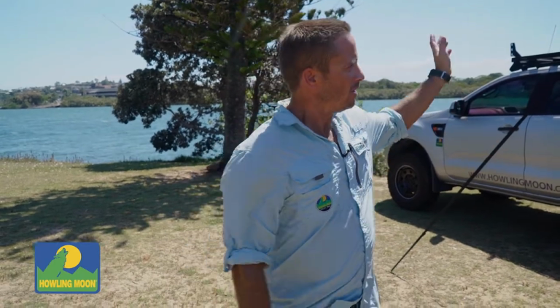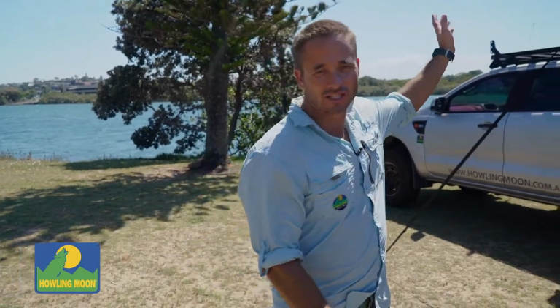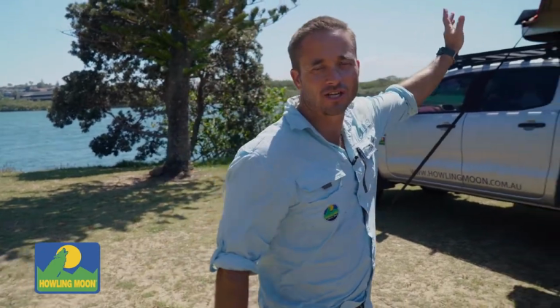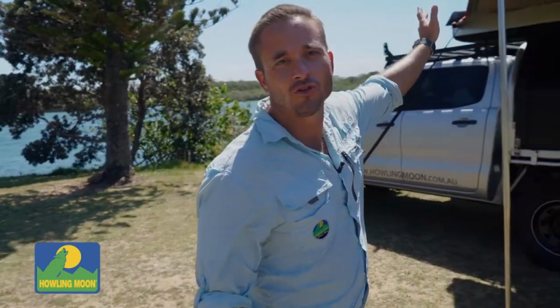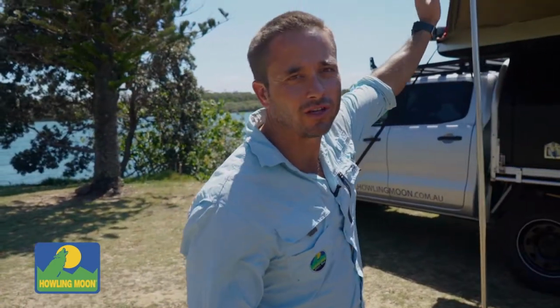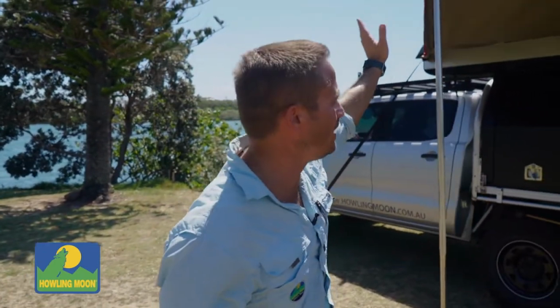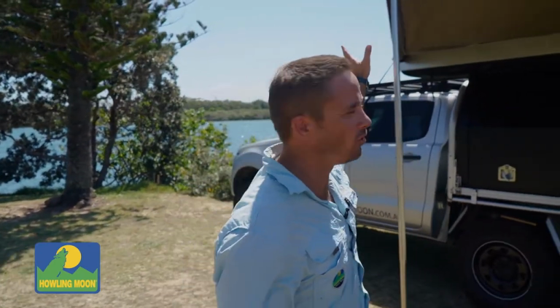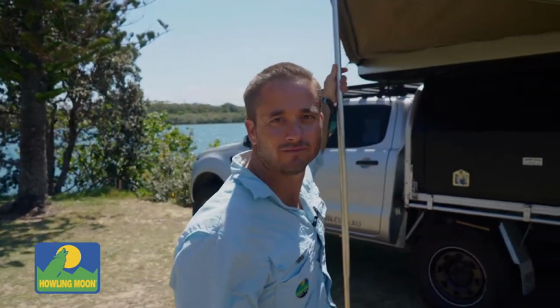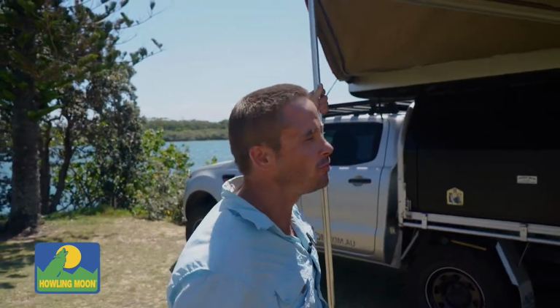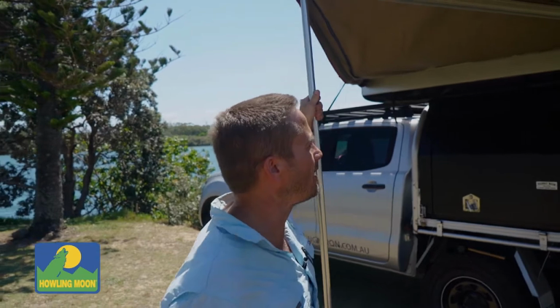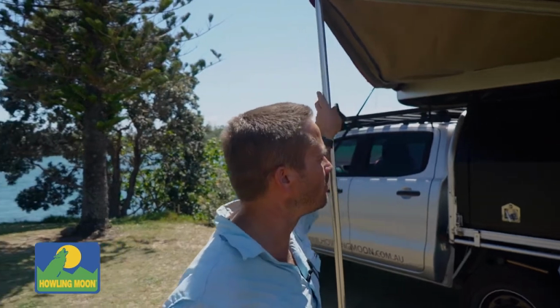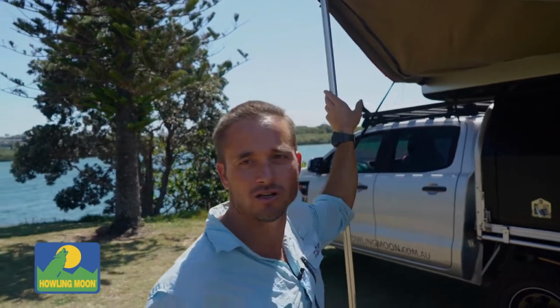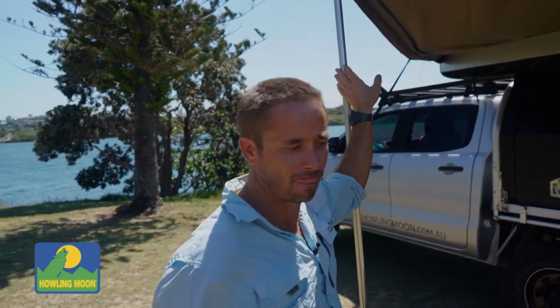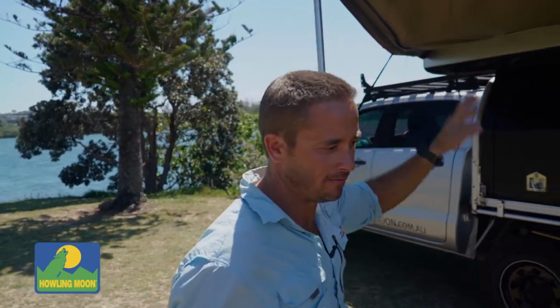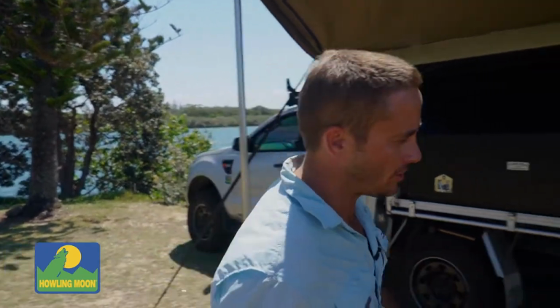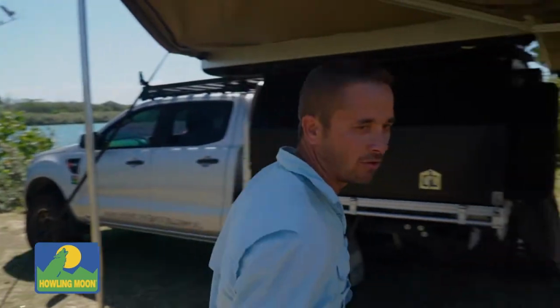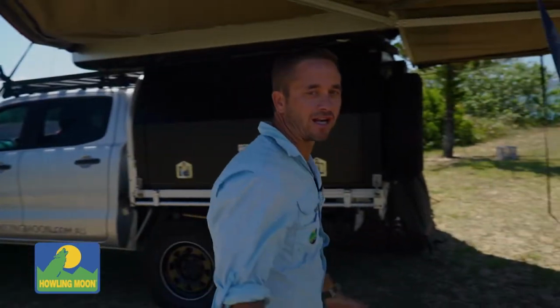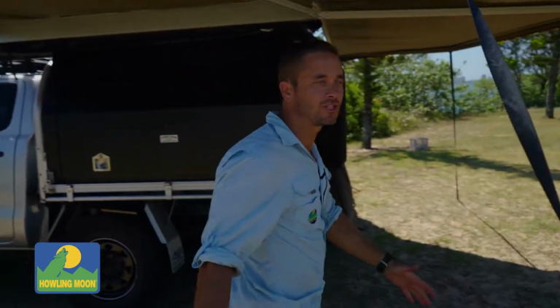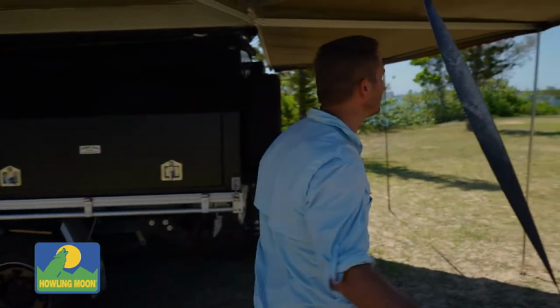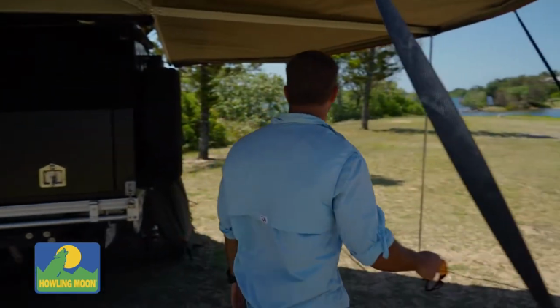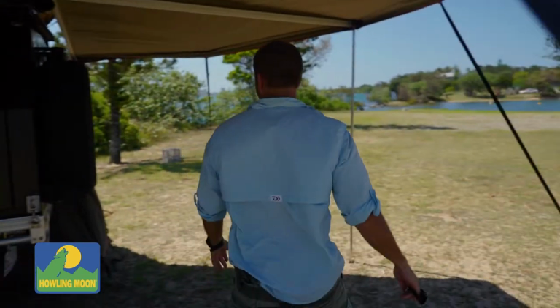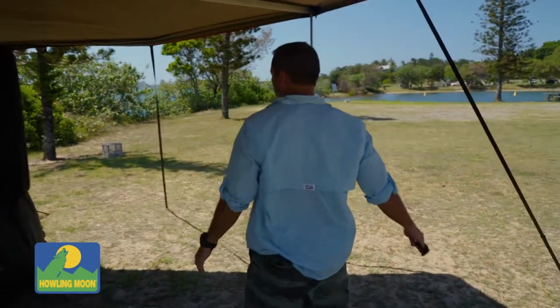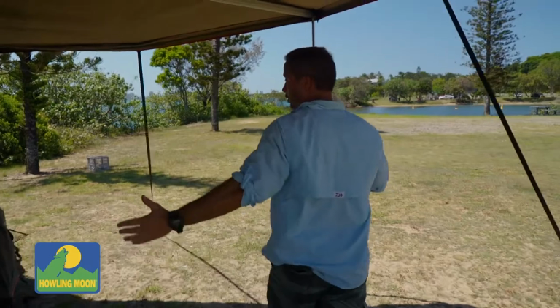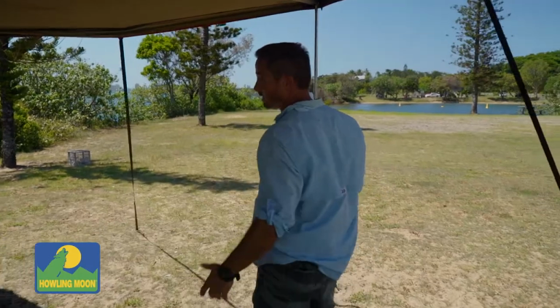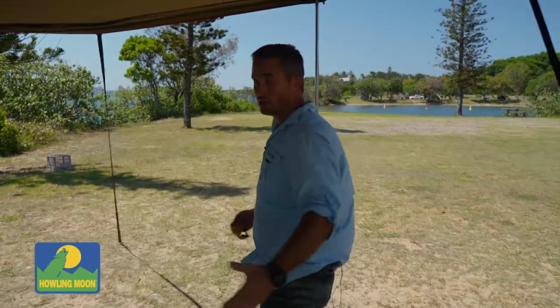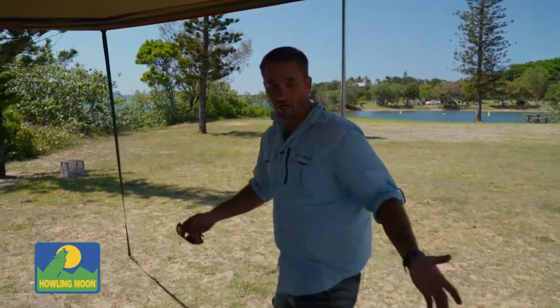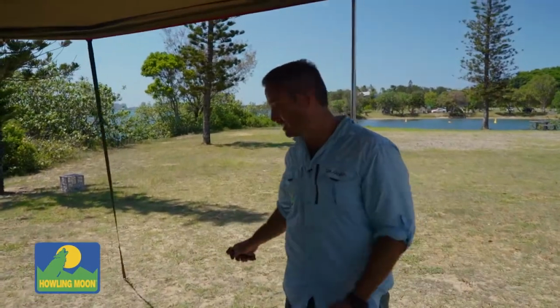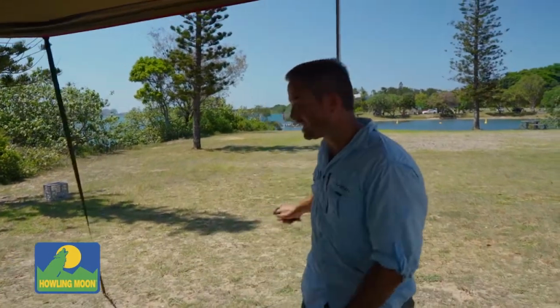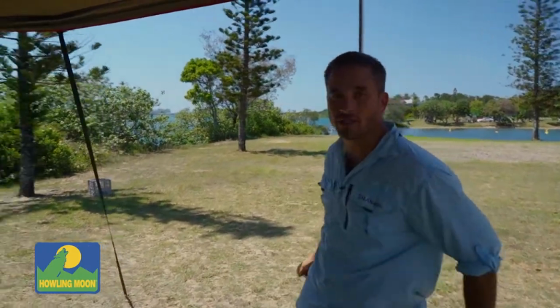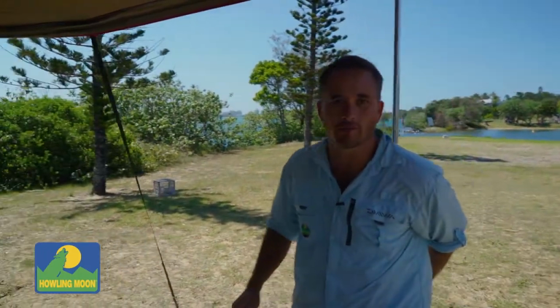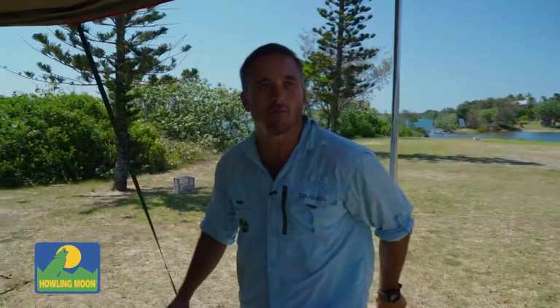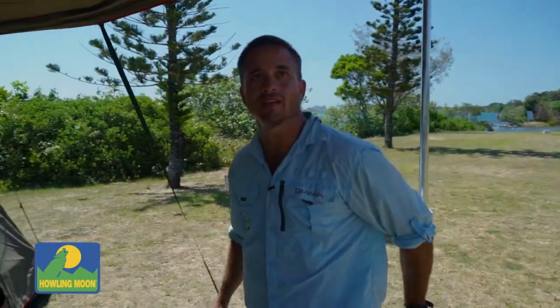I've just attached our new 270 degree awning, 2.5 metres long. As you can see we've got great coverage through here — great sturdy awning. I've only had to put the legs down because the wind's gone up to about 40 k's.